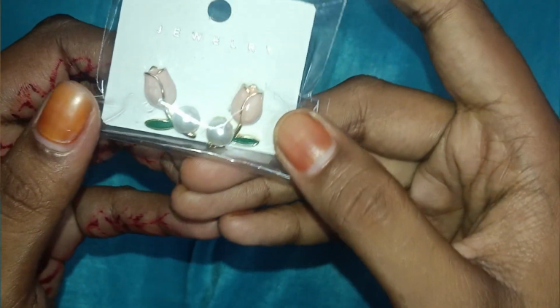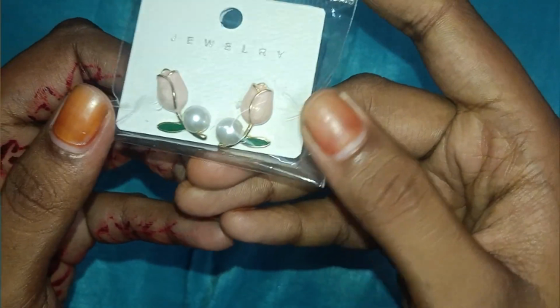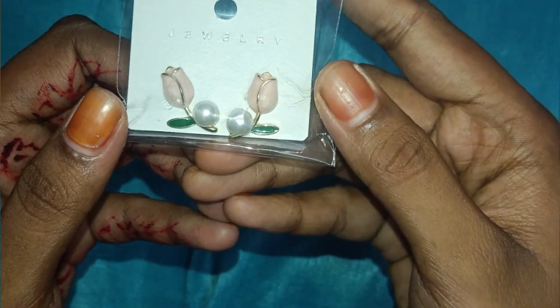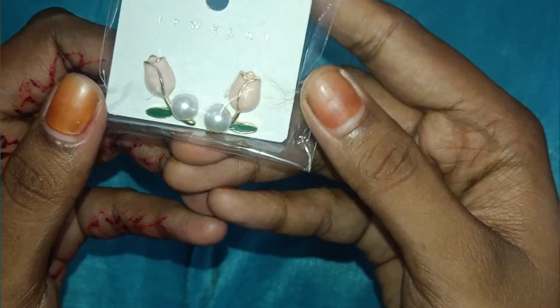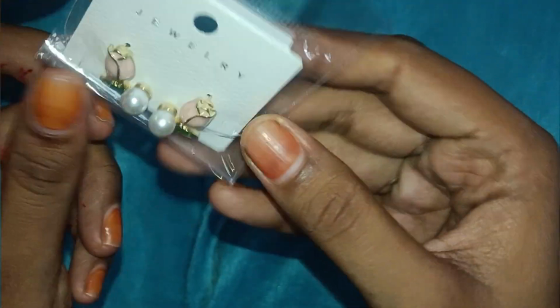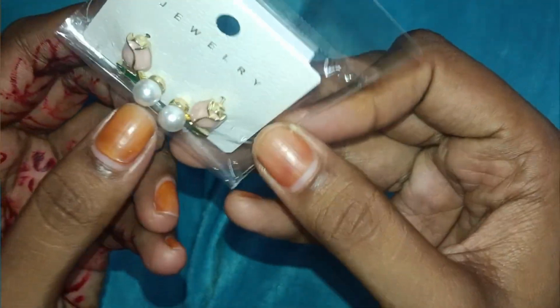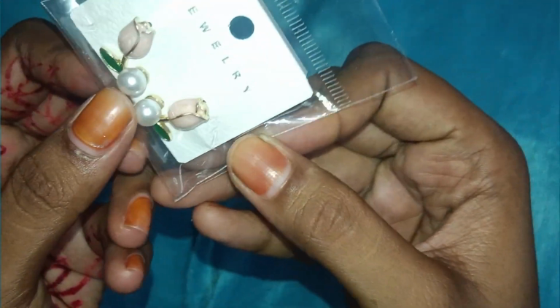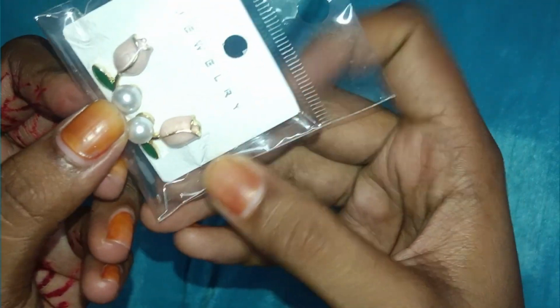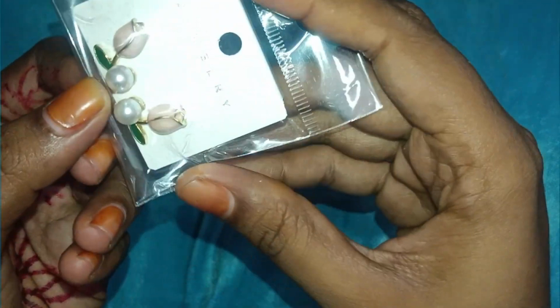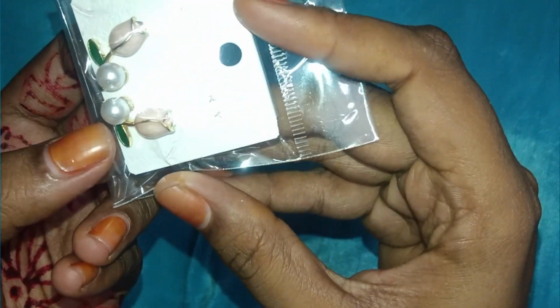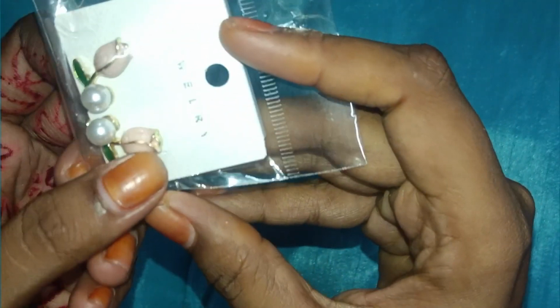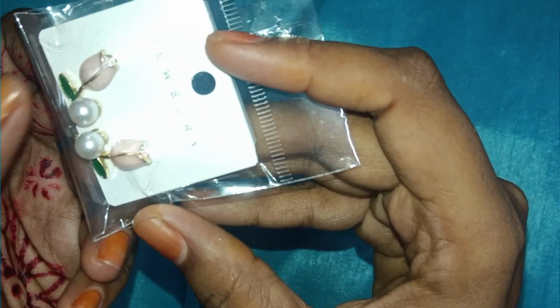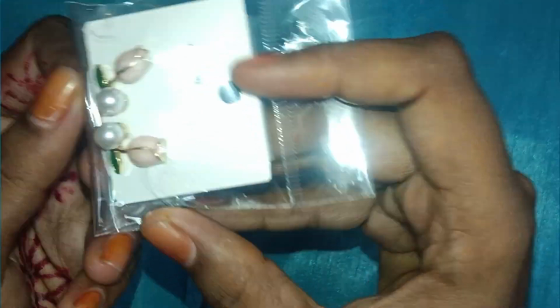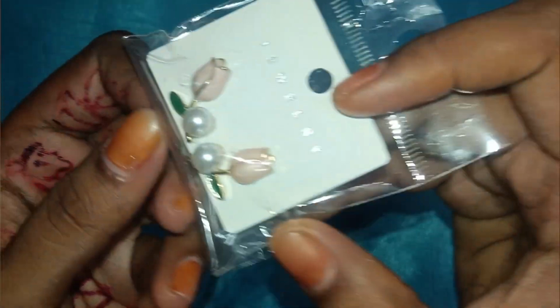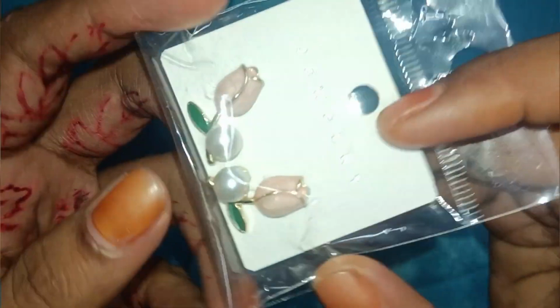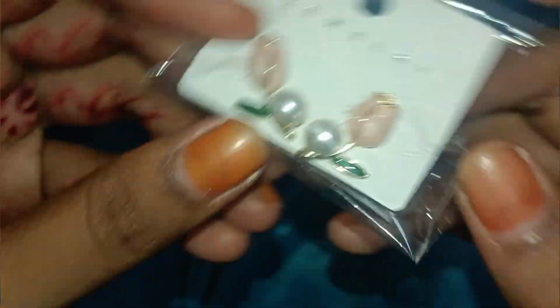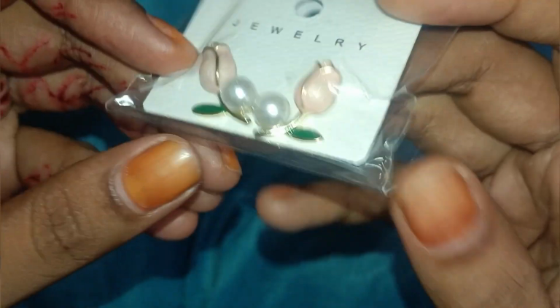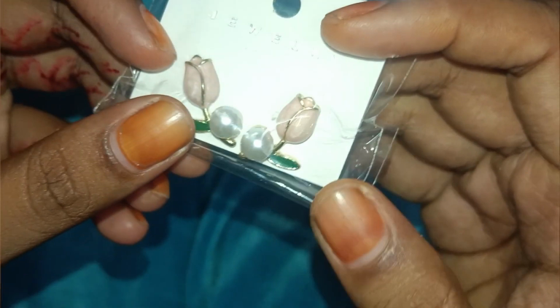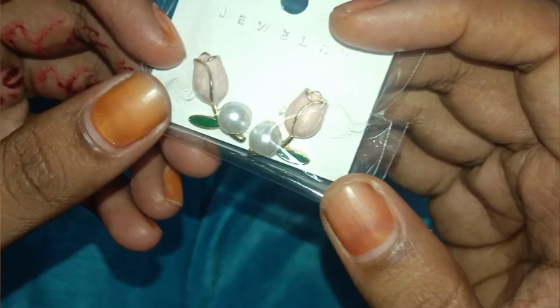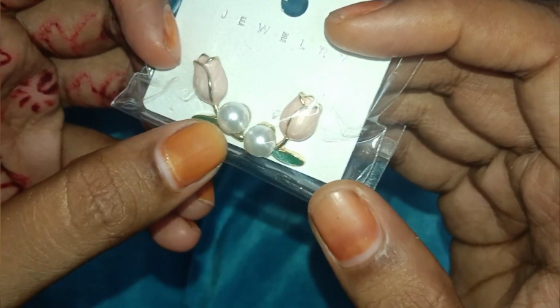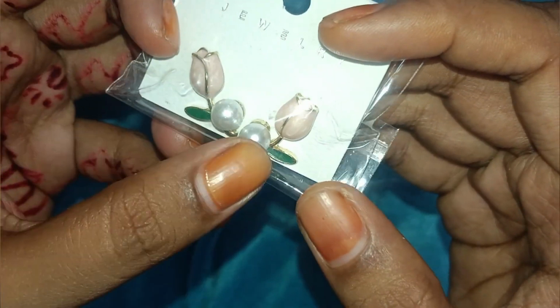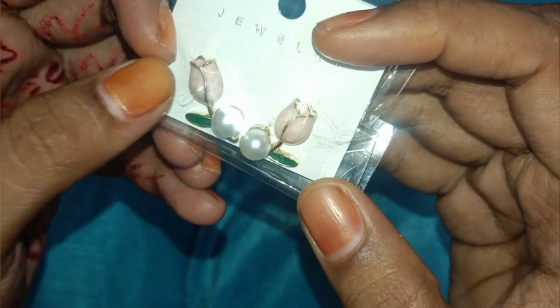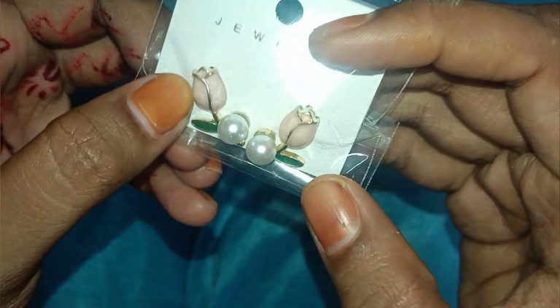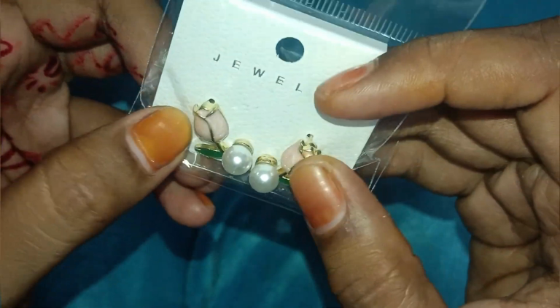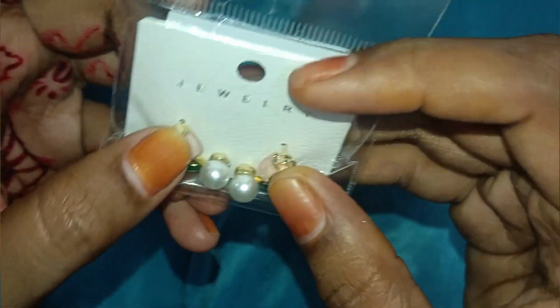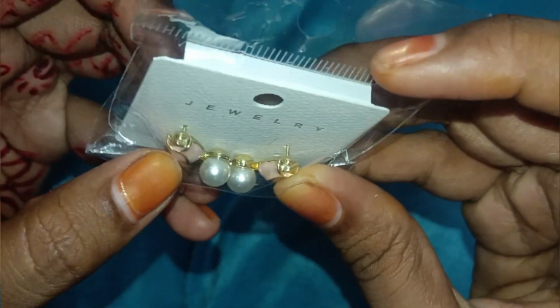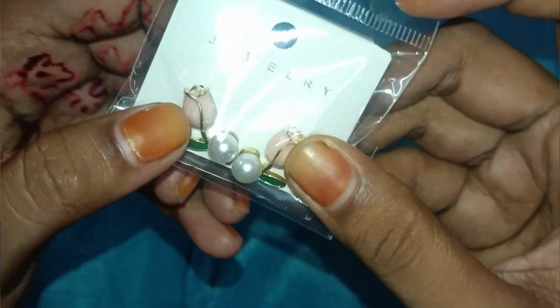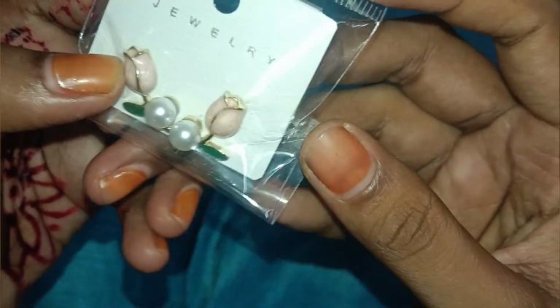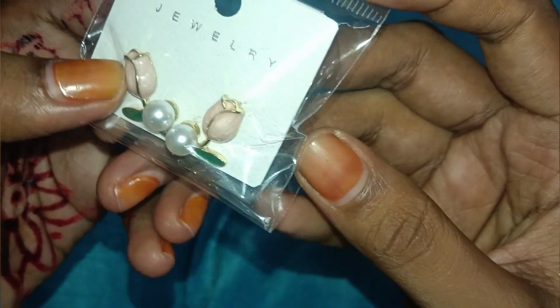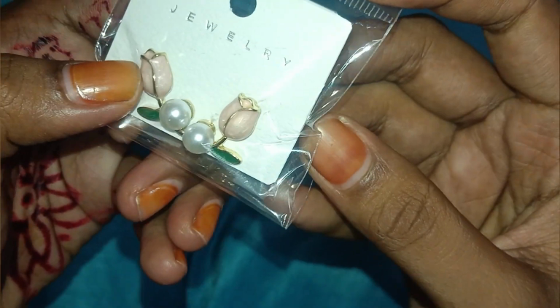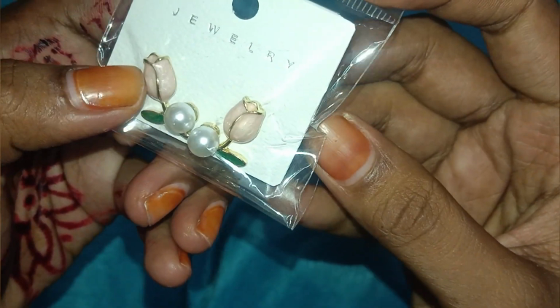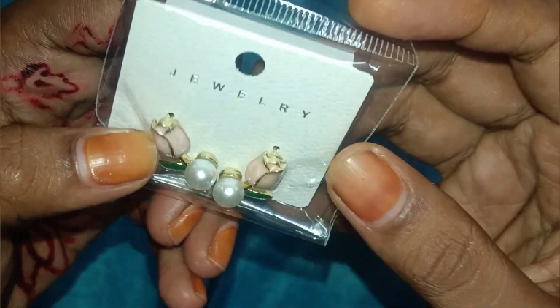The jimikki is my favorite. There are two roses and white pearl. The jimikki is a lot. Thanks for watching.